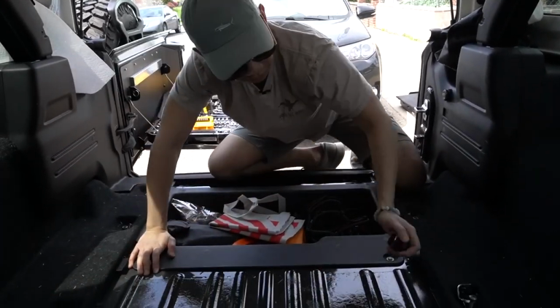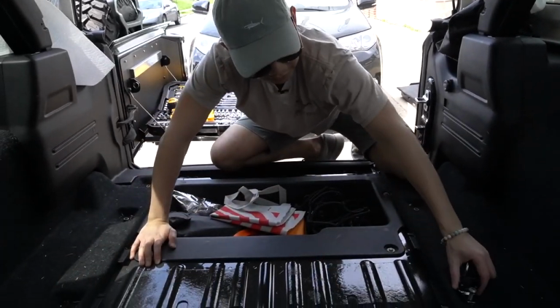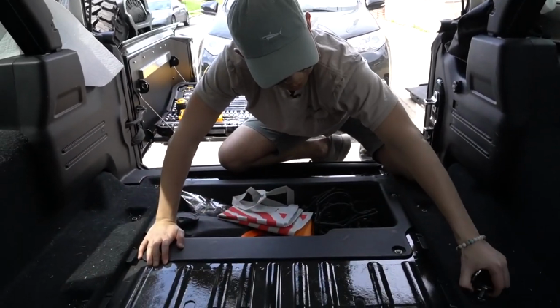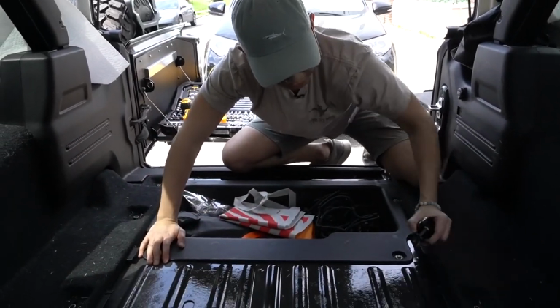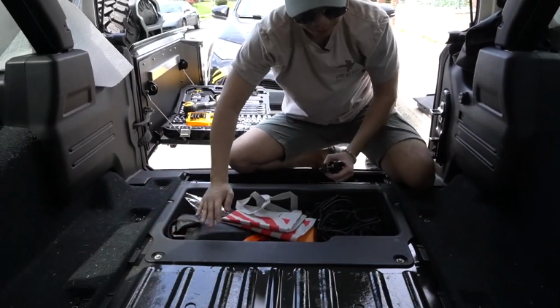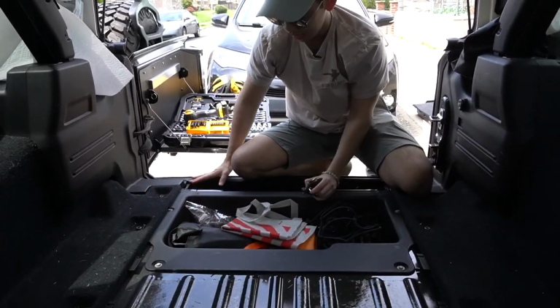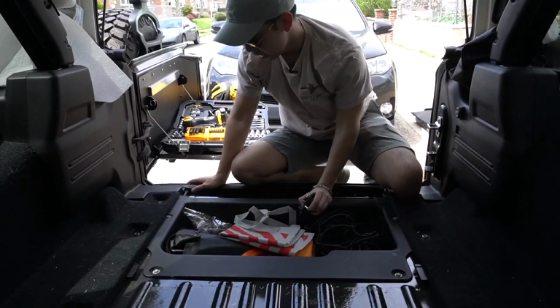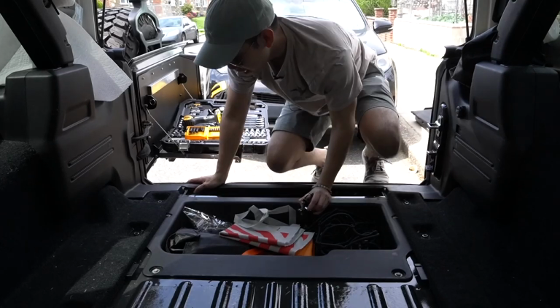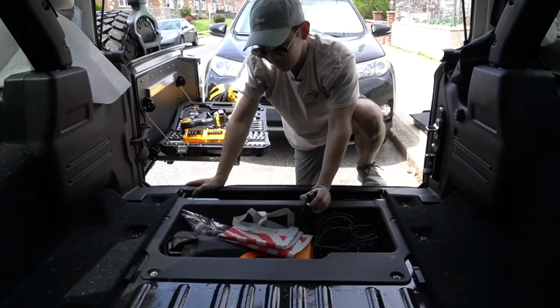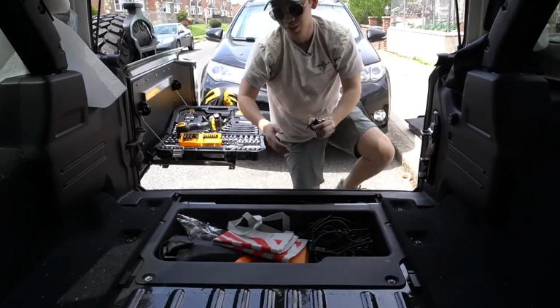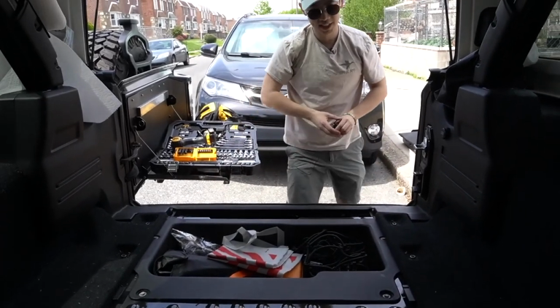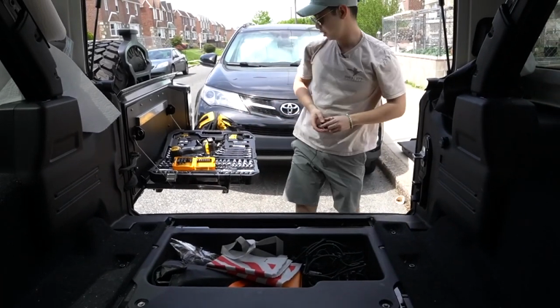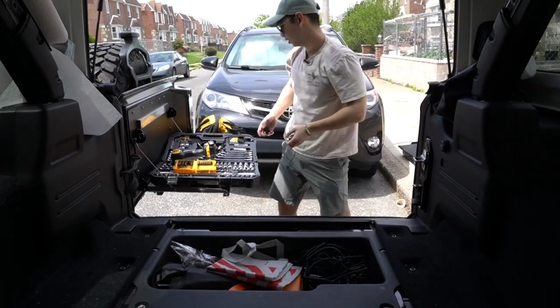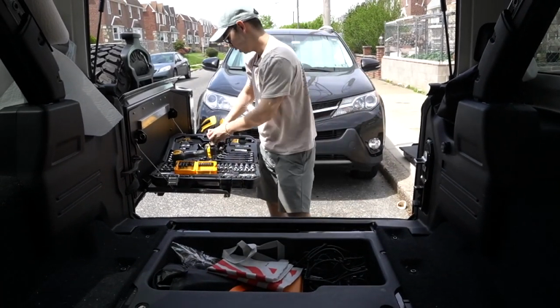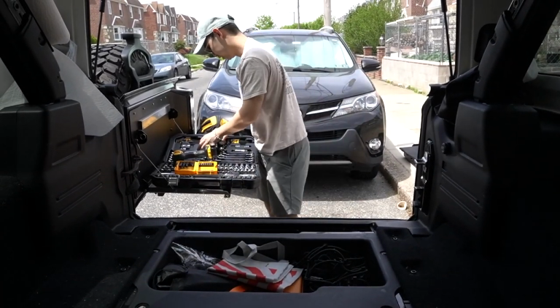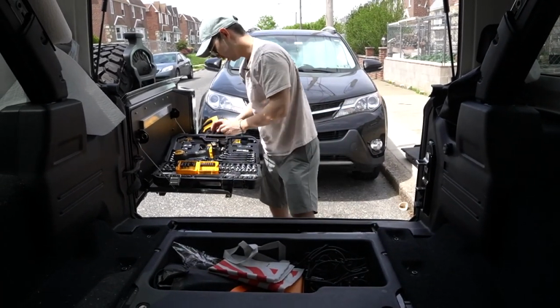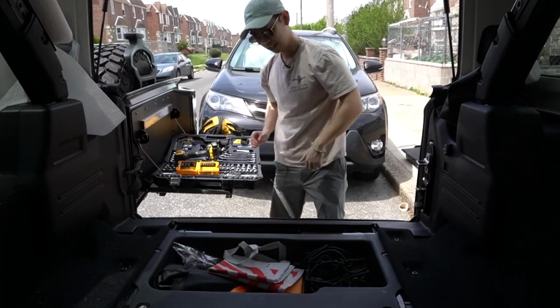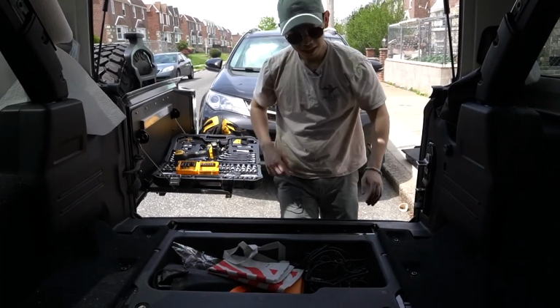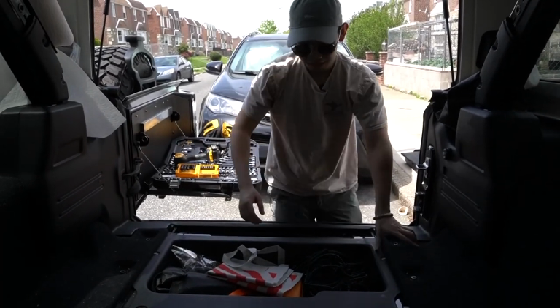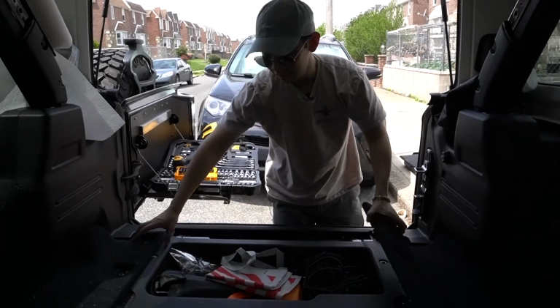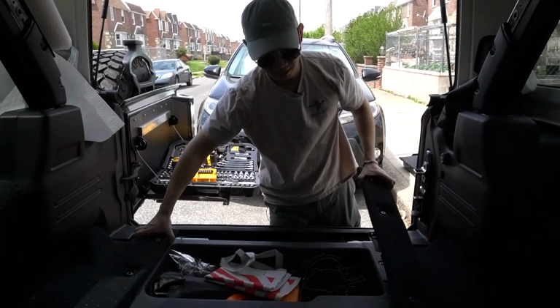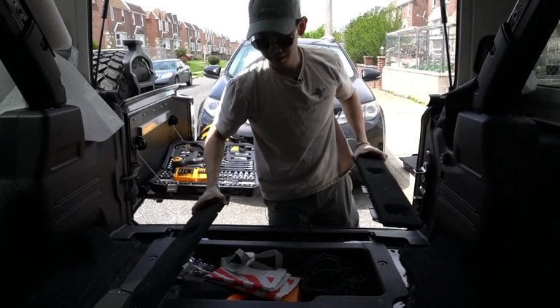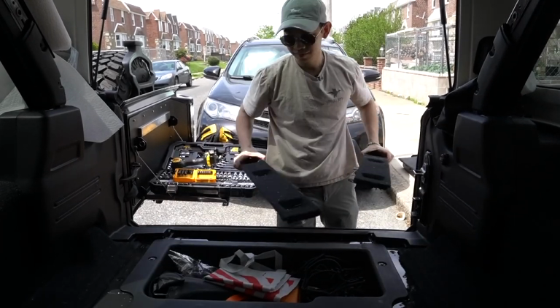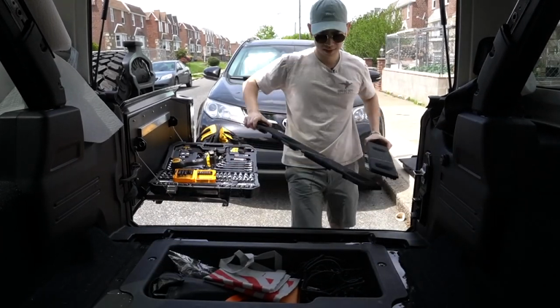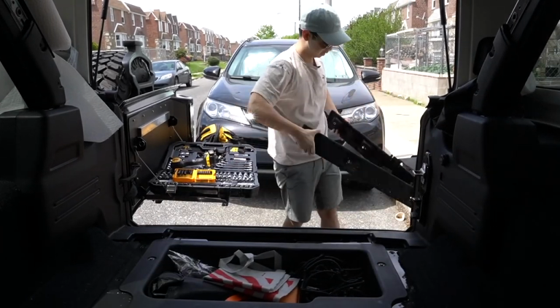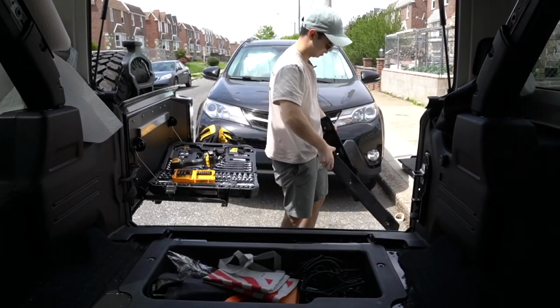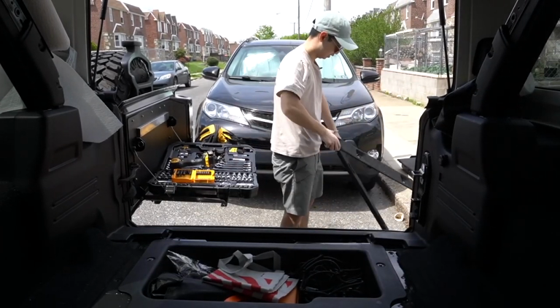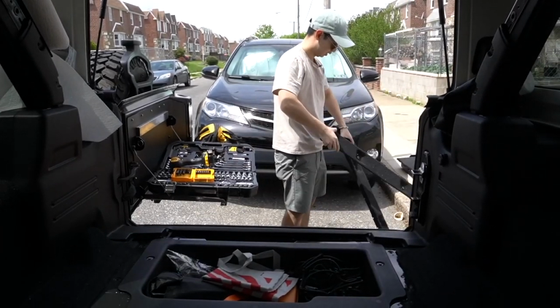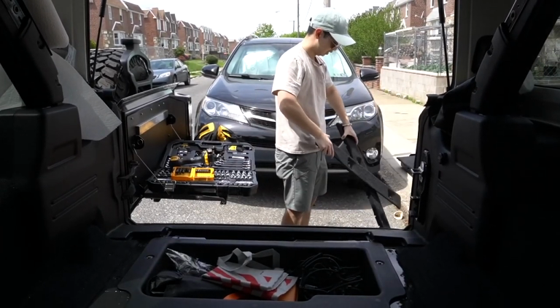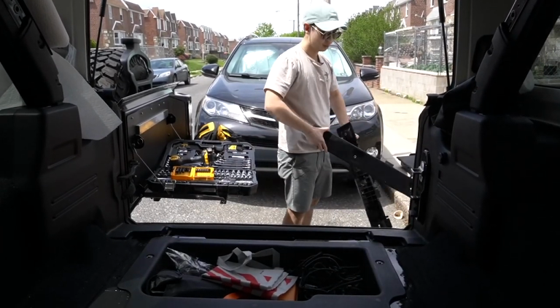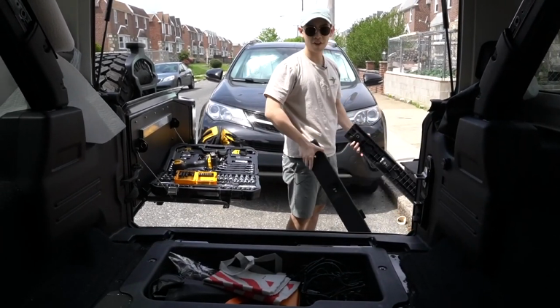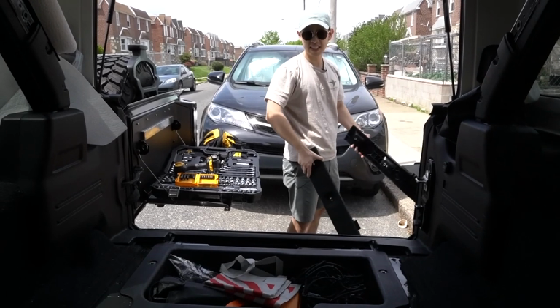All right, that was pretty simple. Maybe this is a quick, easy install after all. Oh, my car is dusty.